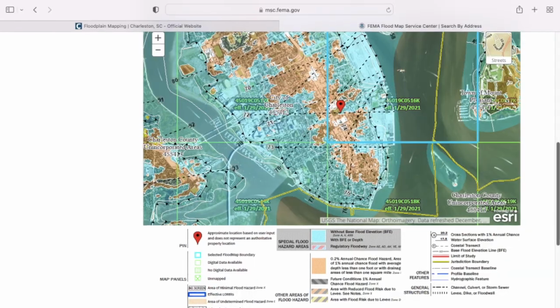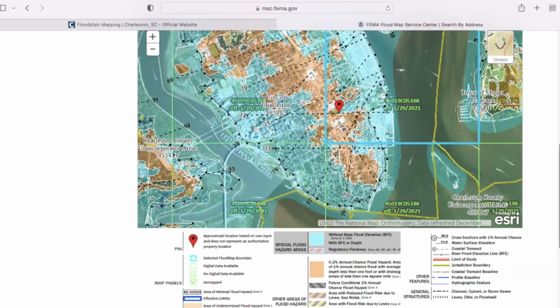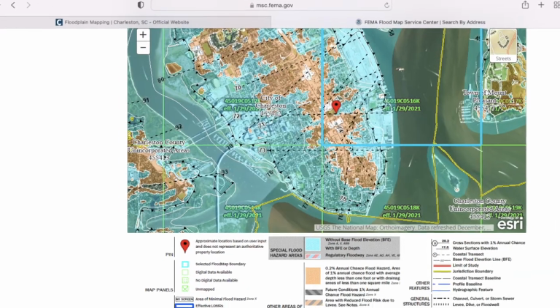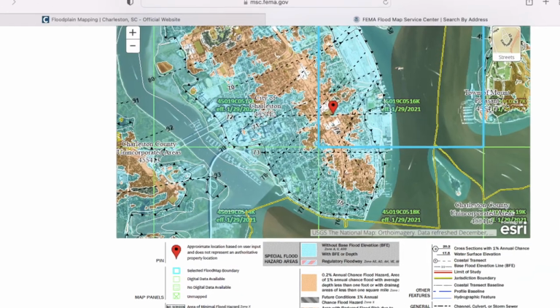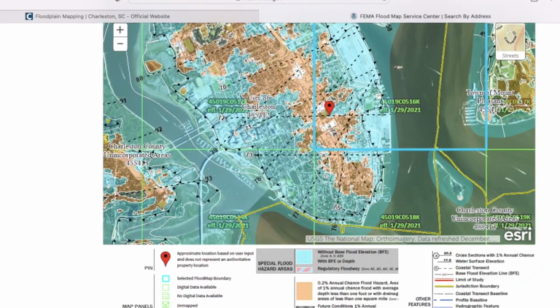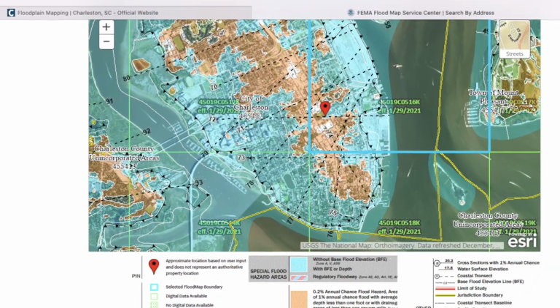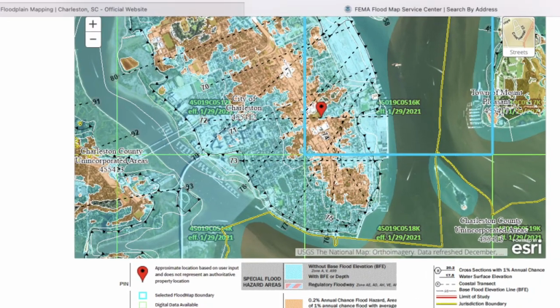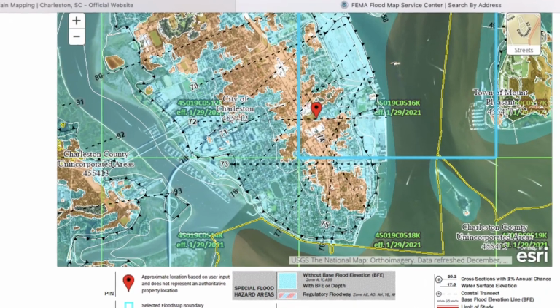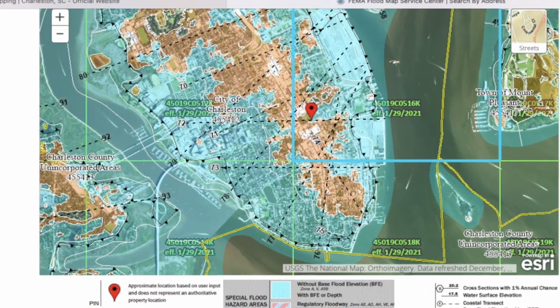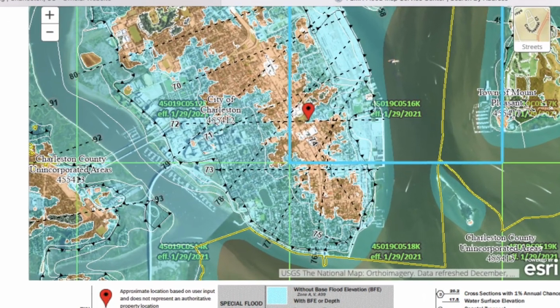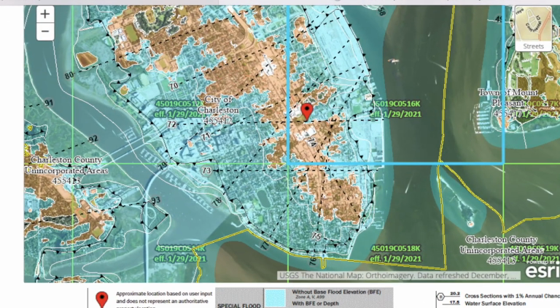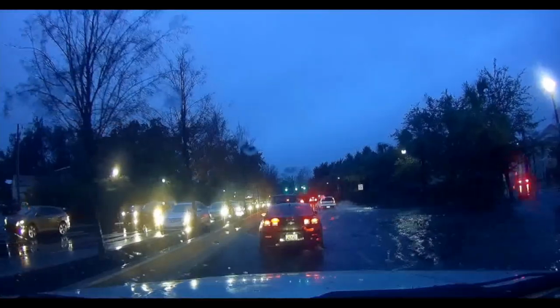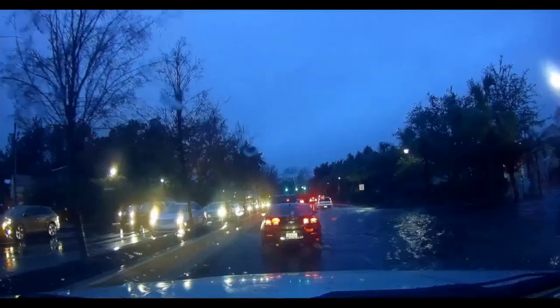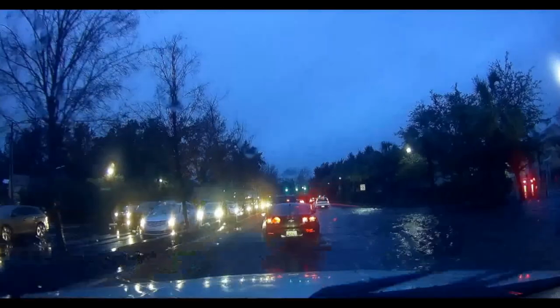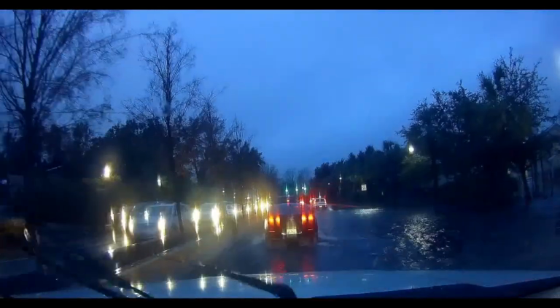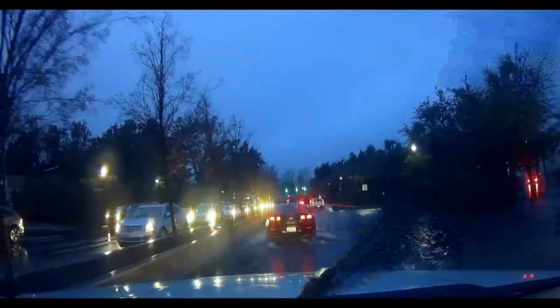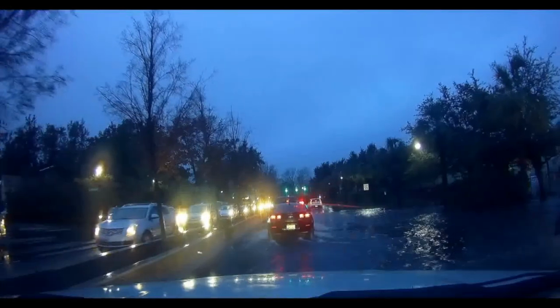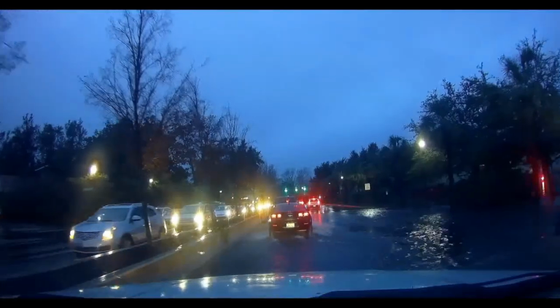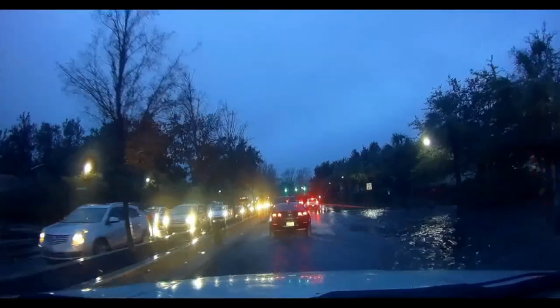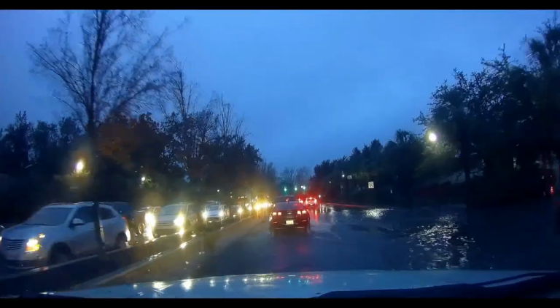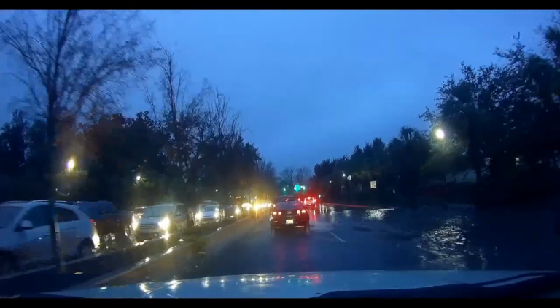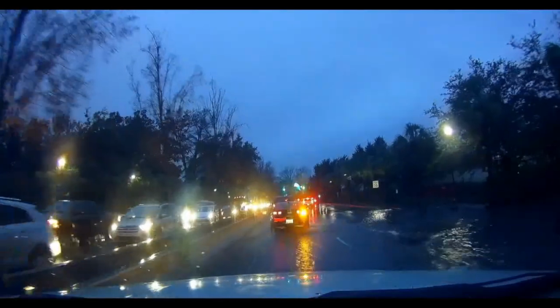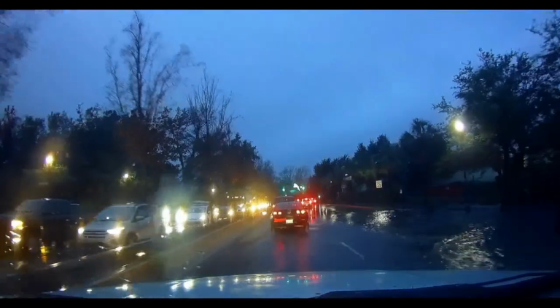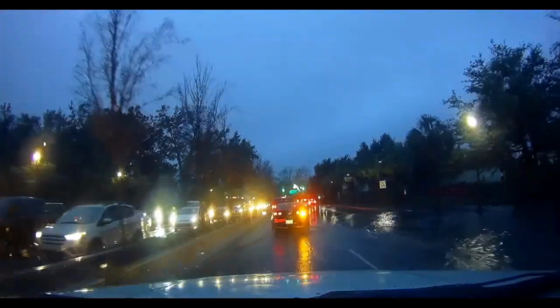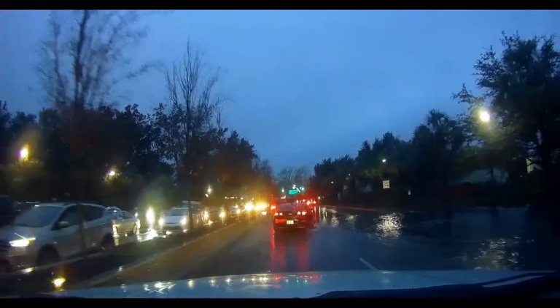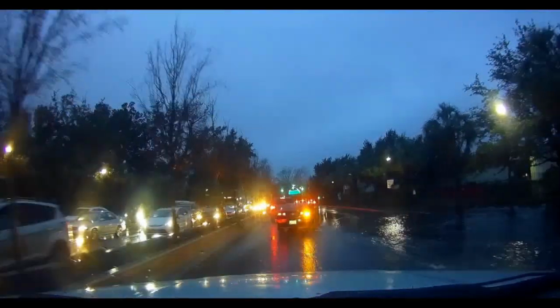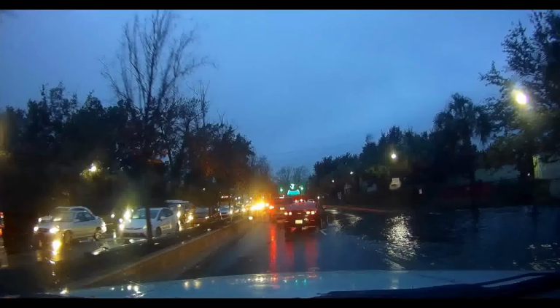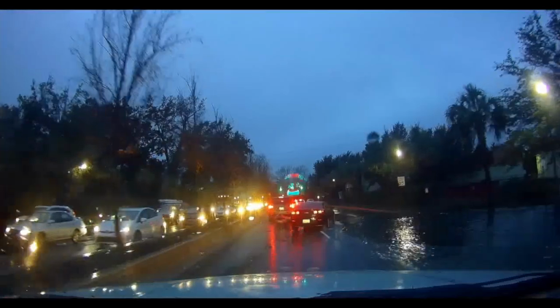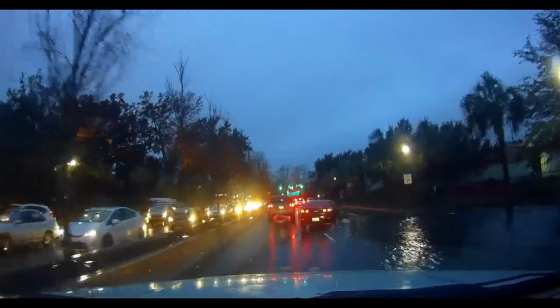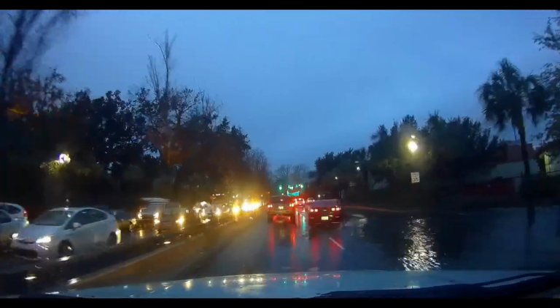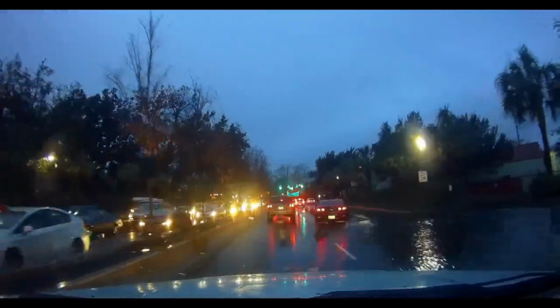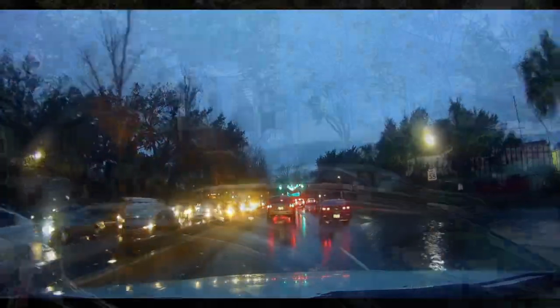Flood zone X is the area with the least flooding risk, and there's a small section in downtown Charleston that is flood zone X. You can go online and view the FEMA flood zone maps, and I'll put a link below.